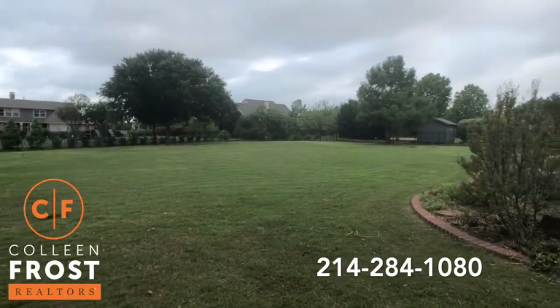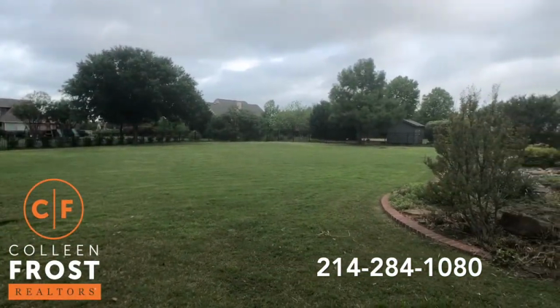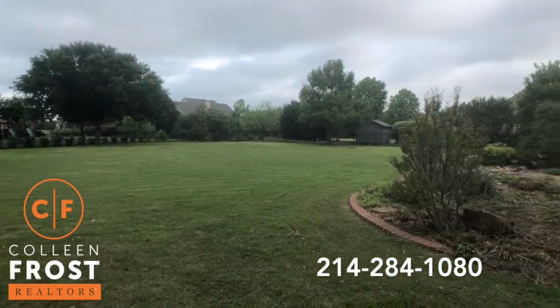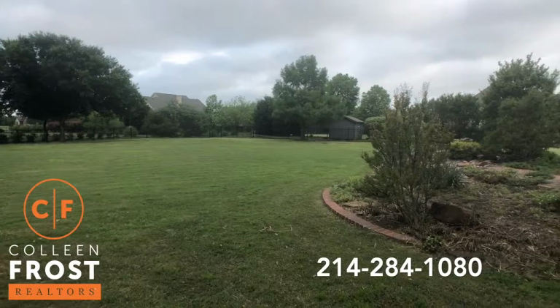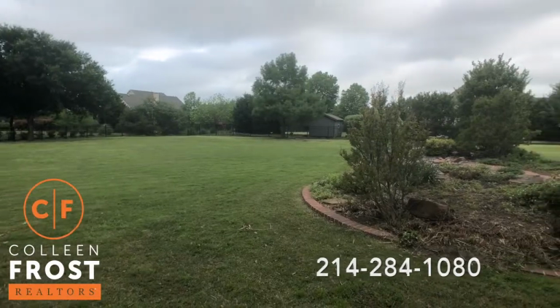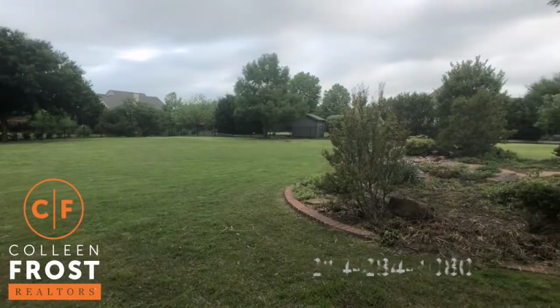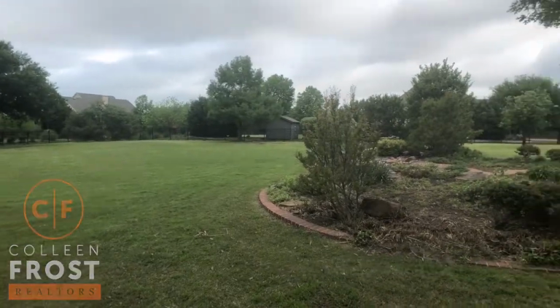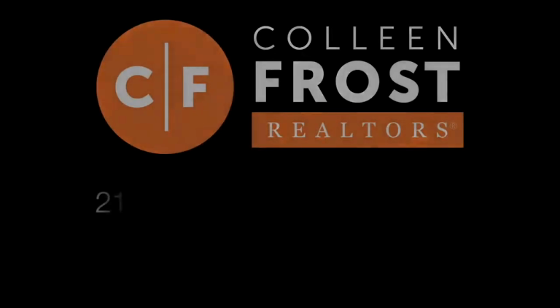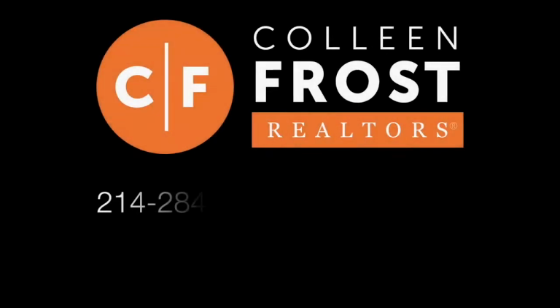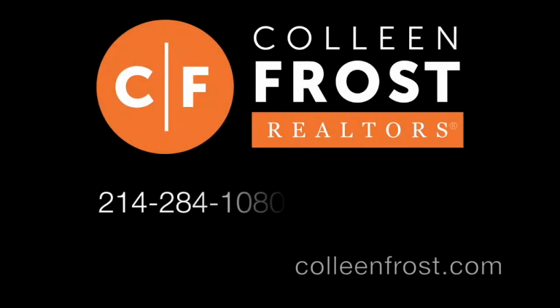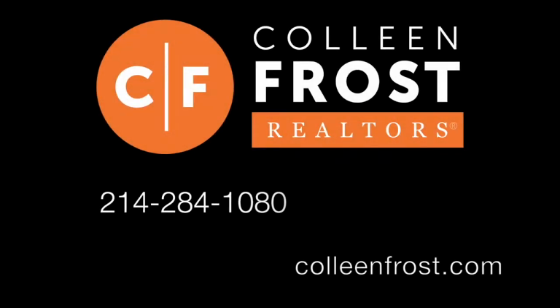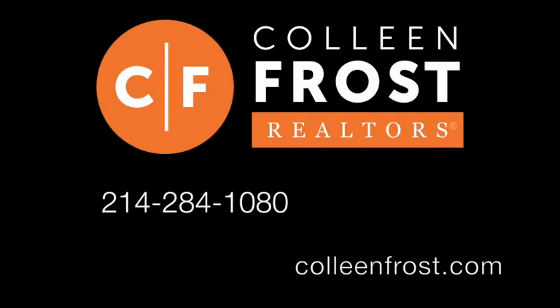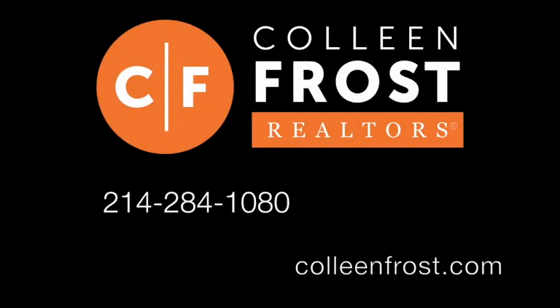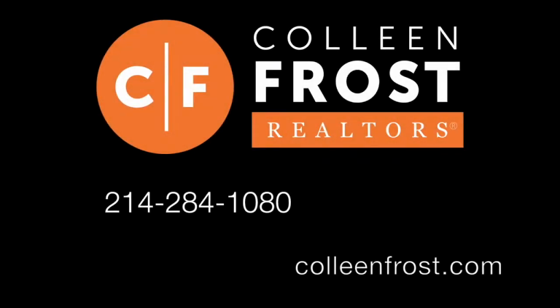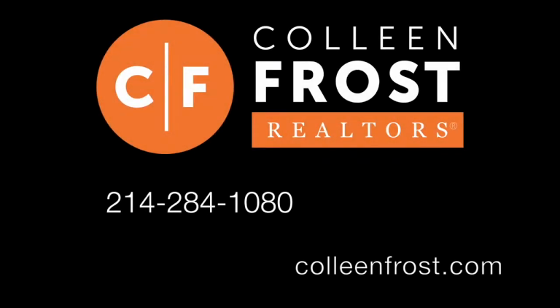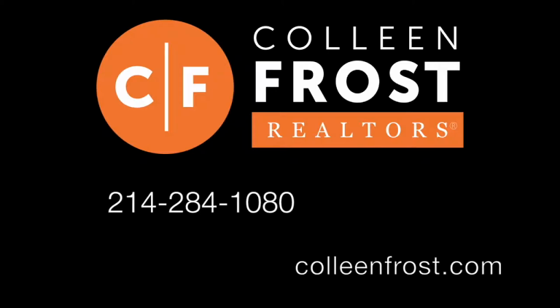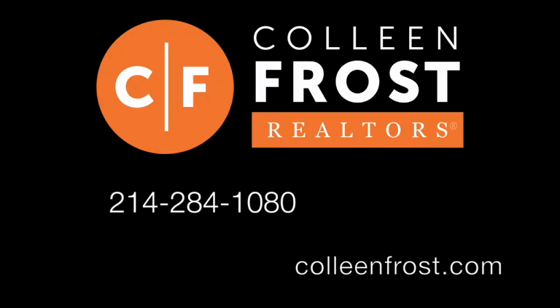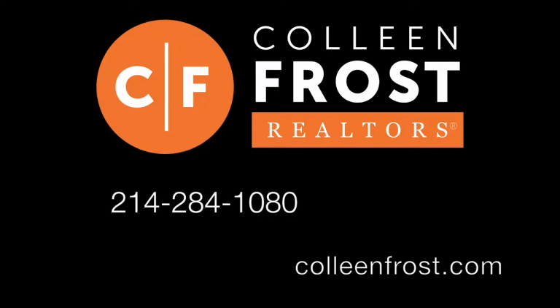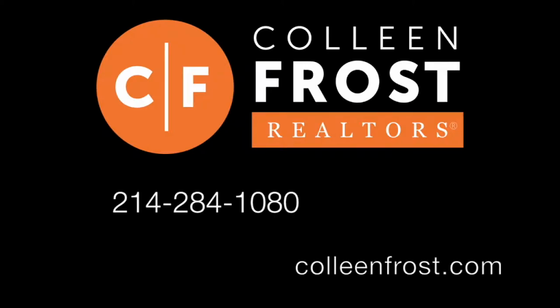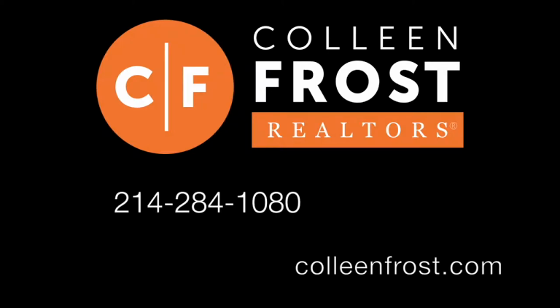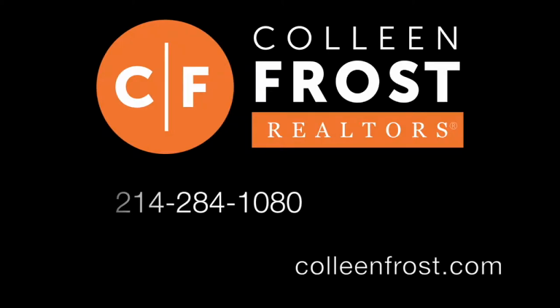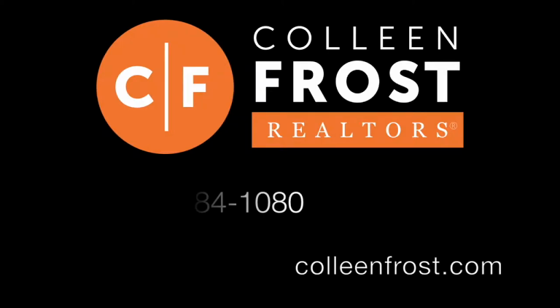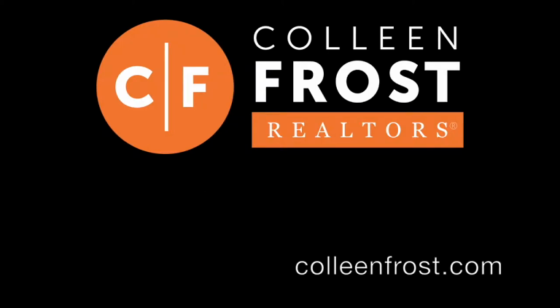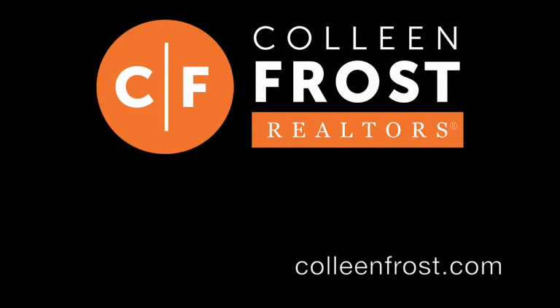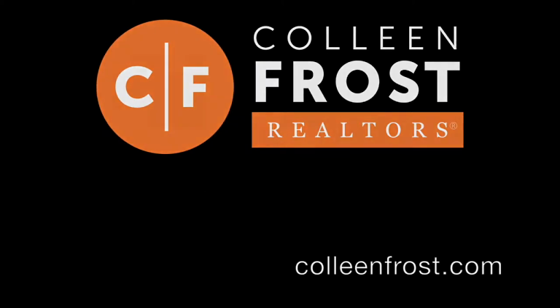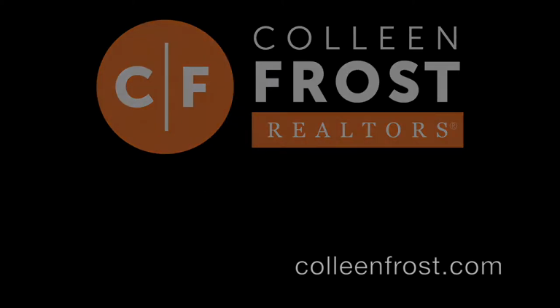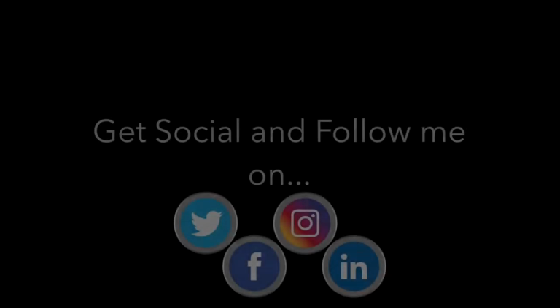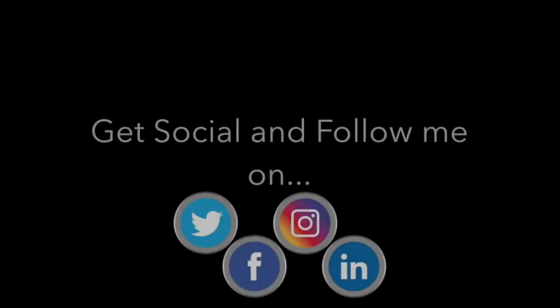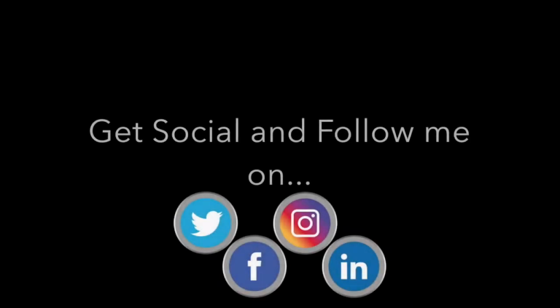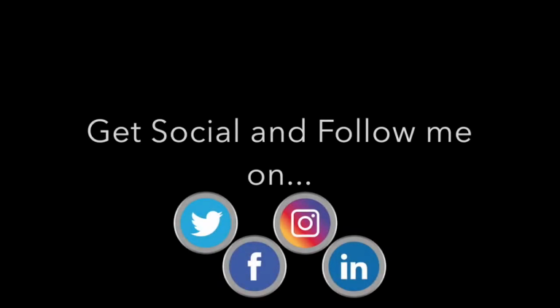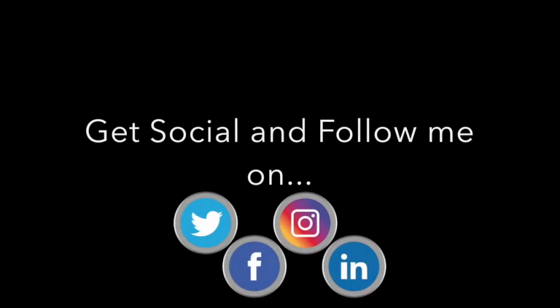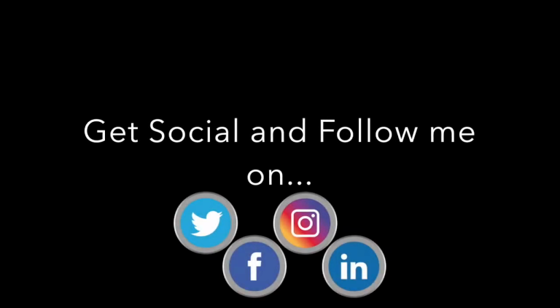If you would like a private tour, give me a call today at 214-284-1080. Check out our website at ColleenFrost.com and make sure you follow us on social media for great real estate tips and more videos coming up soon.